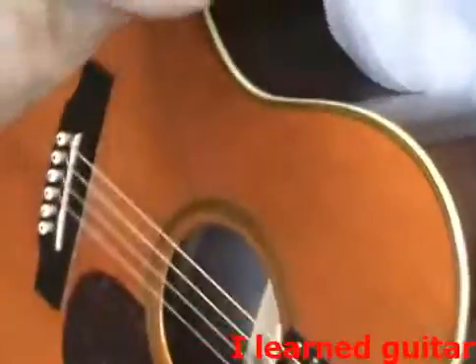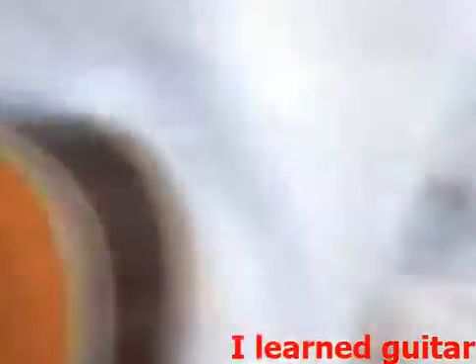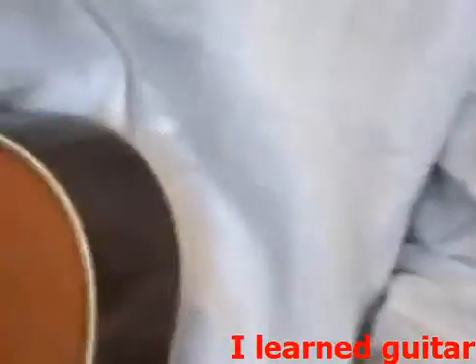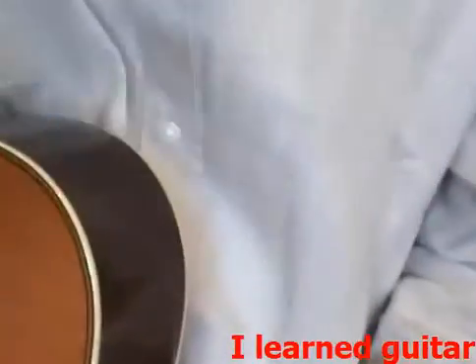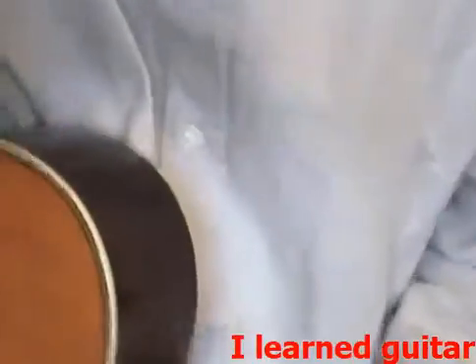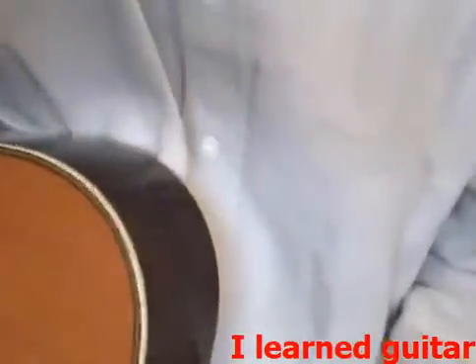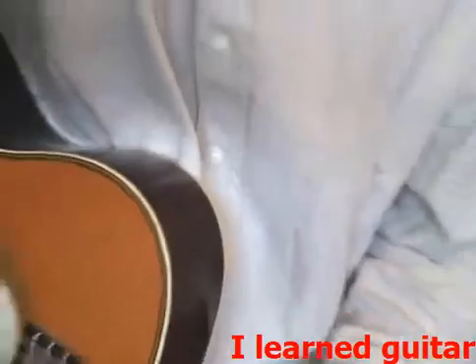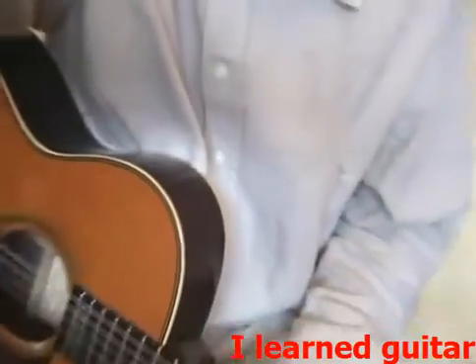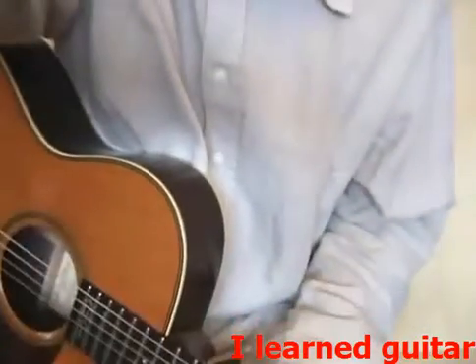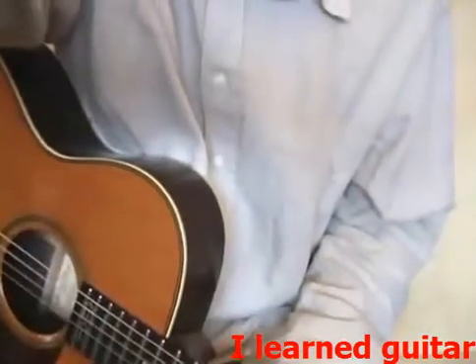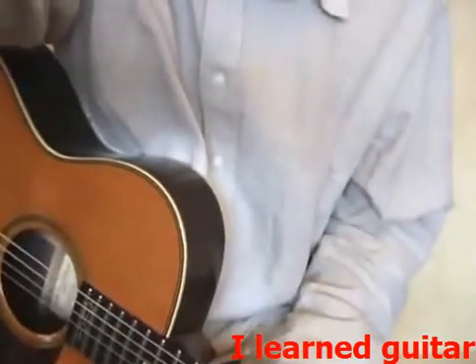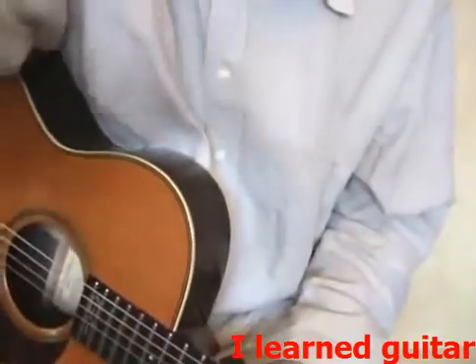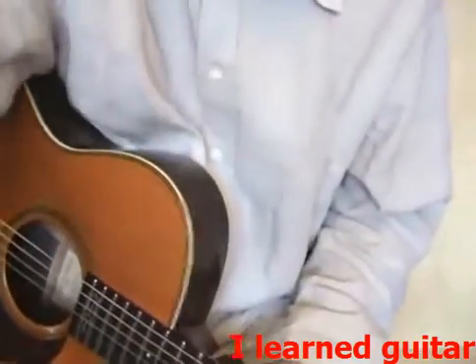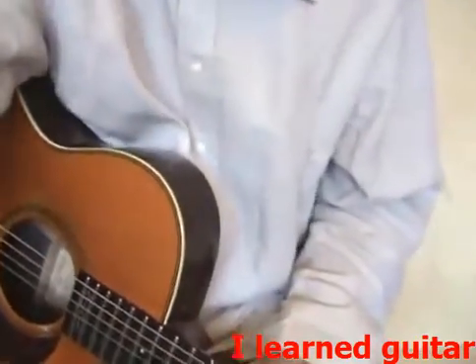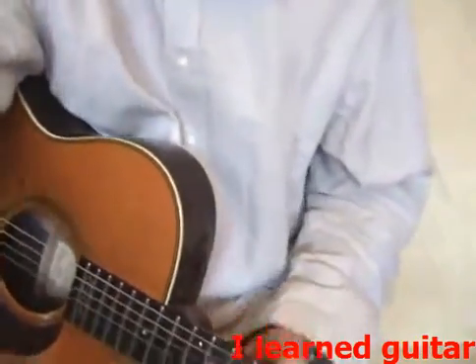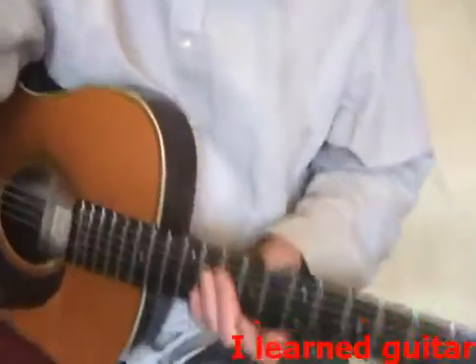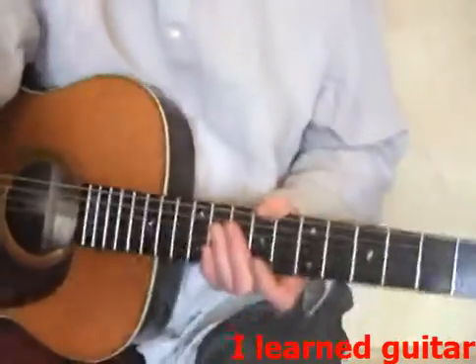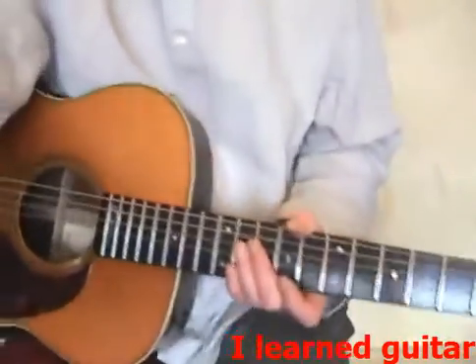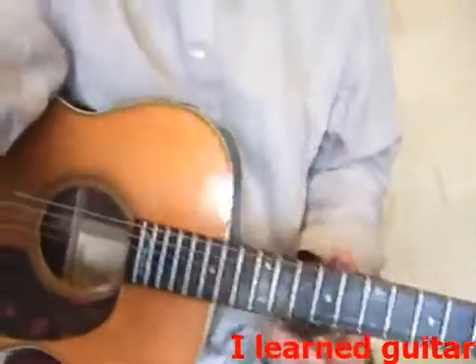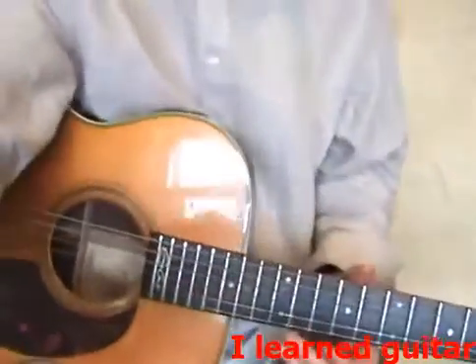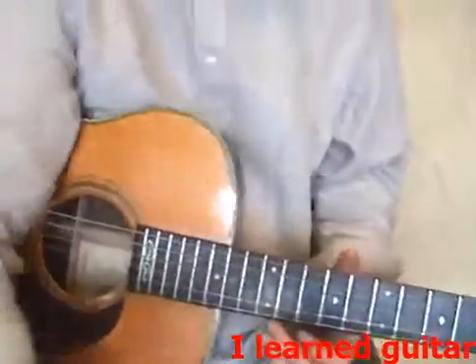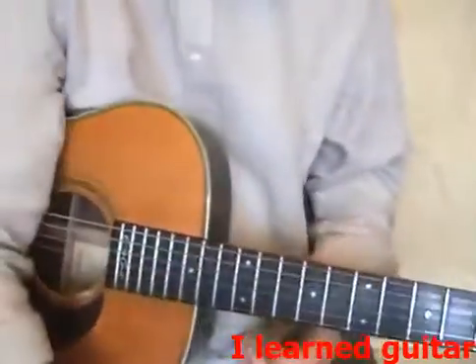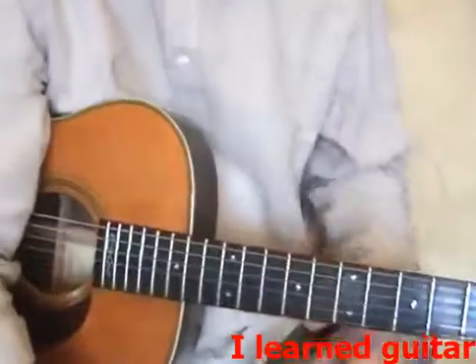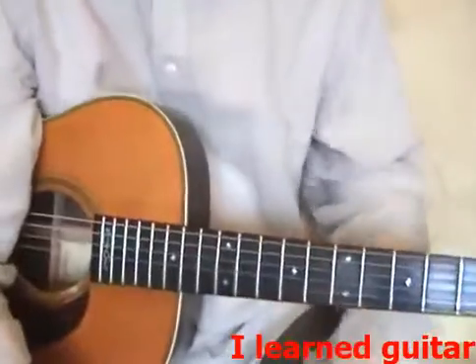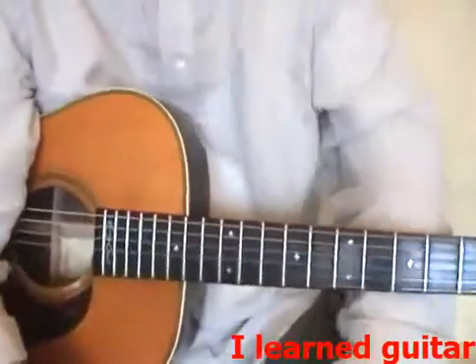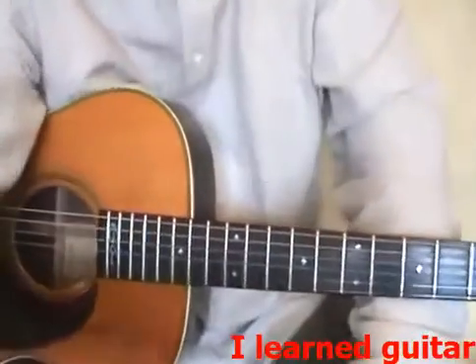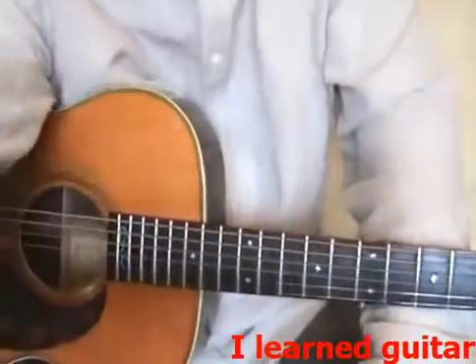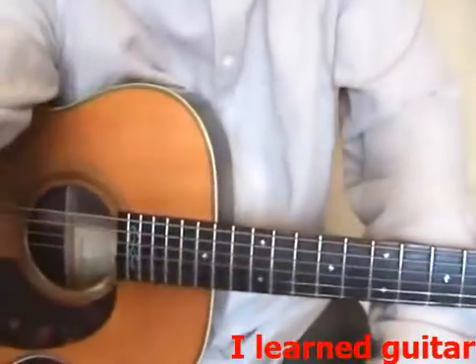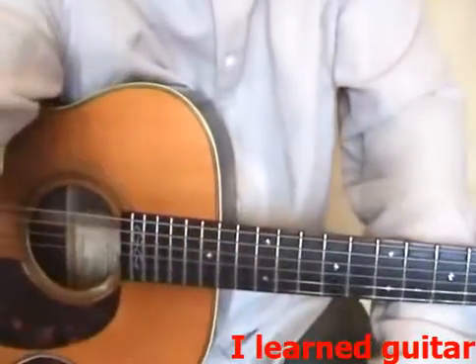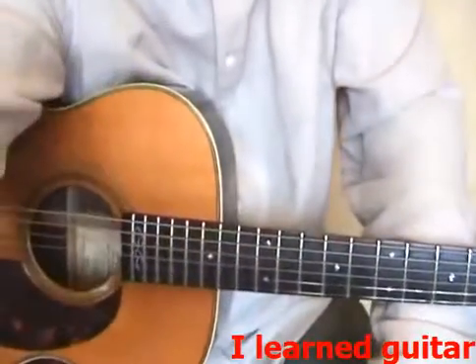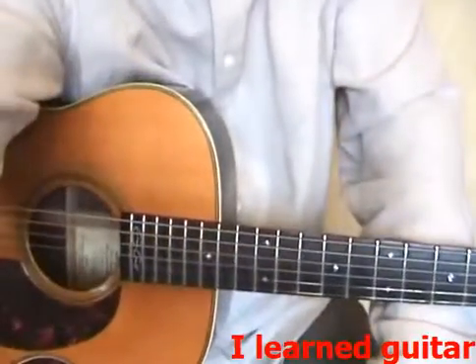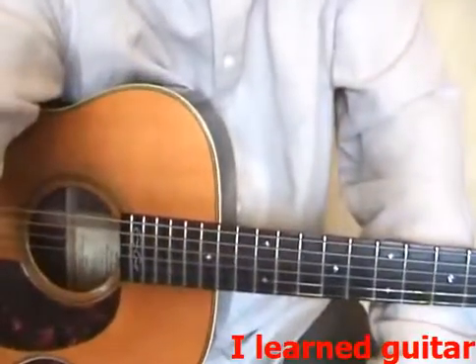Okay, I hope that really helps you. That's a technique for just playing acoustic picking style. Hope you're enjoying it so far — see you later.